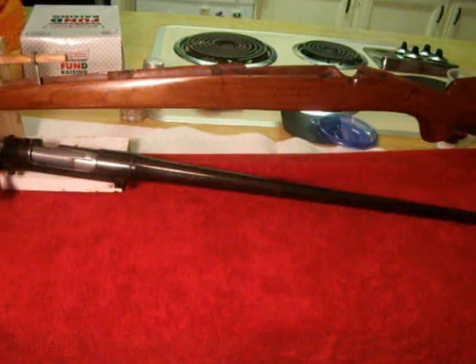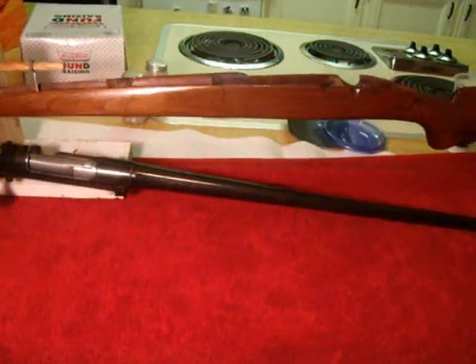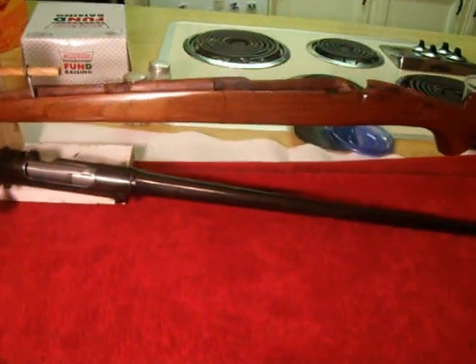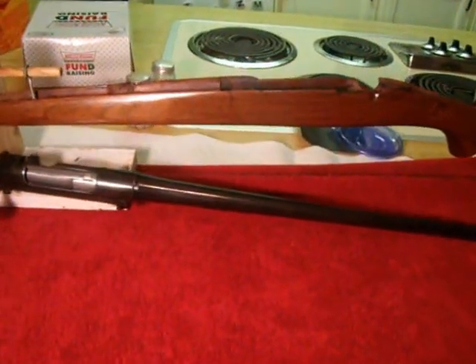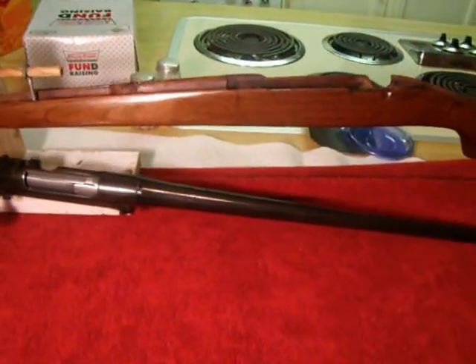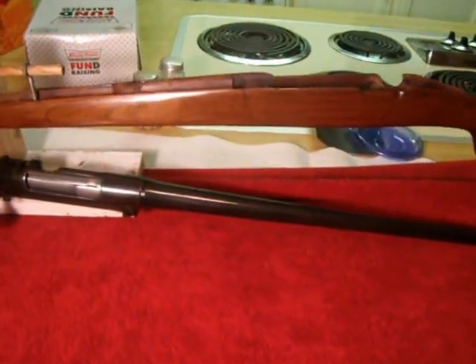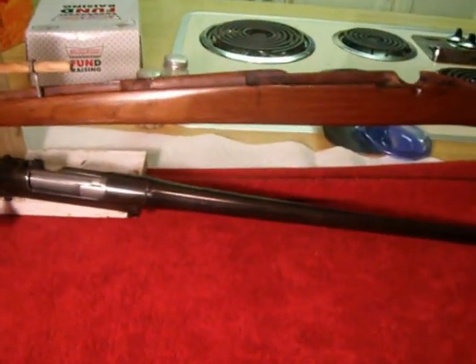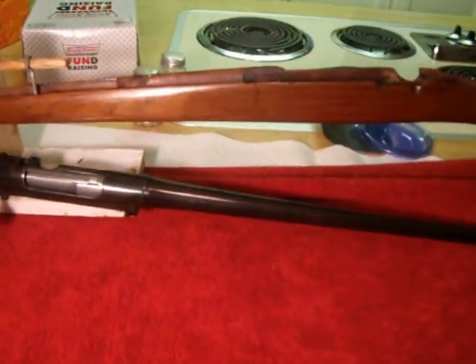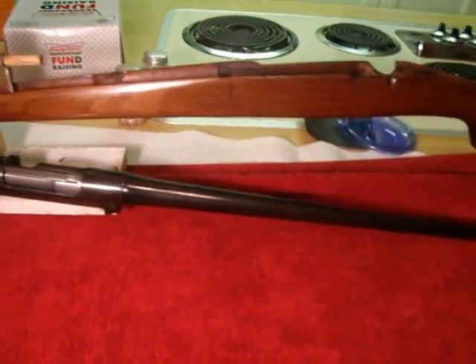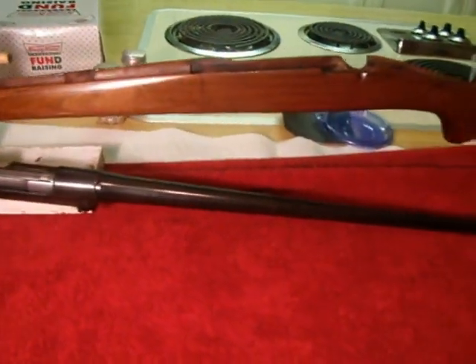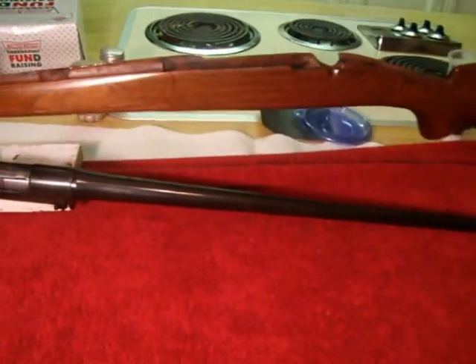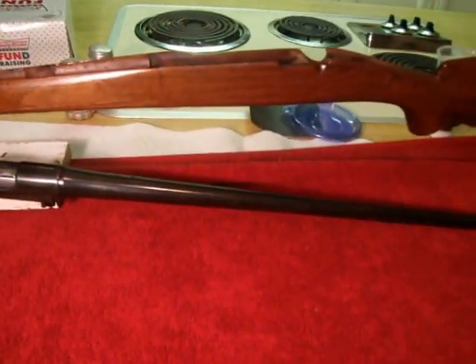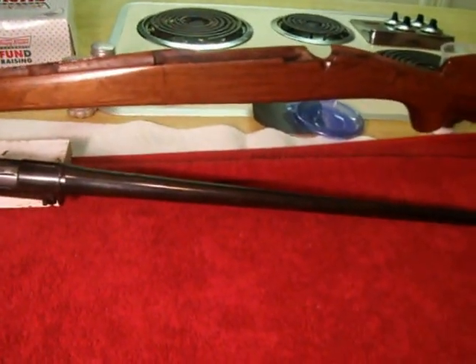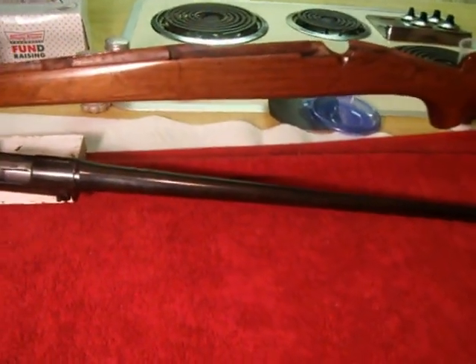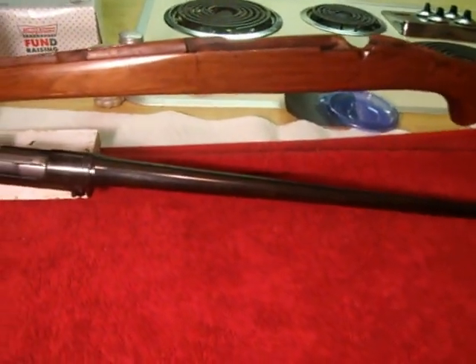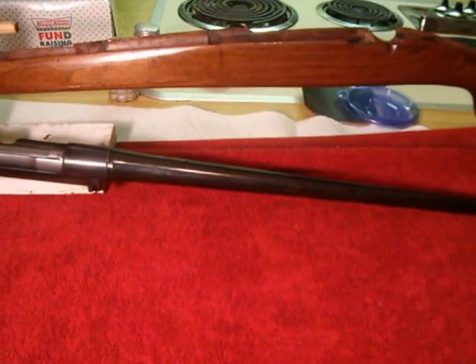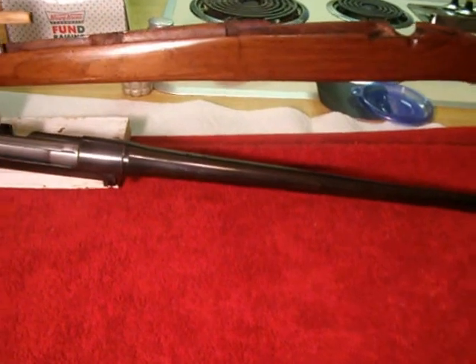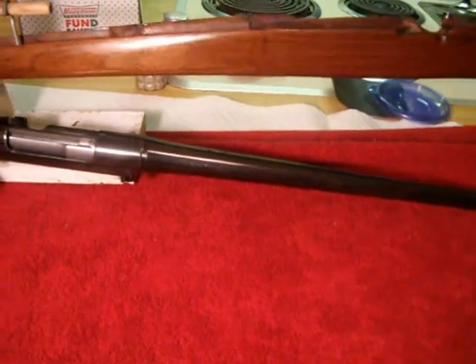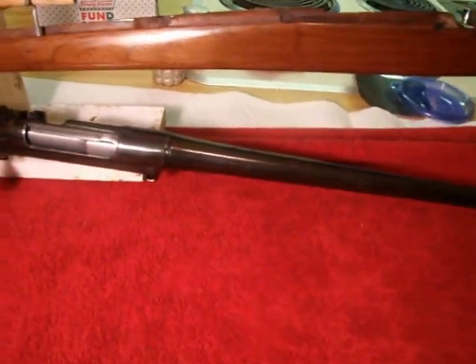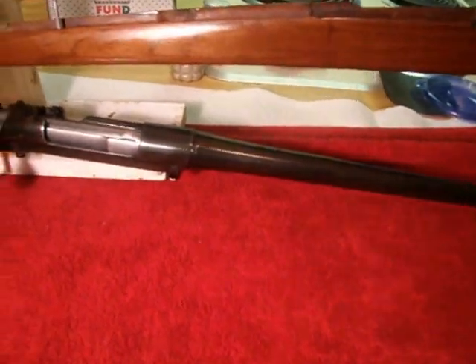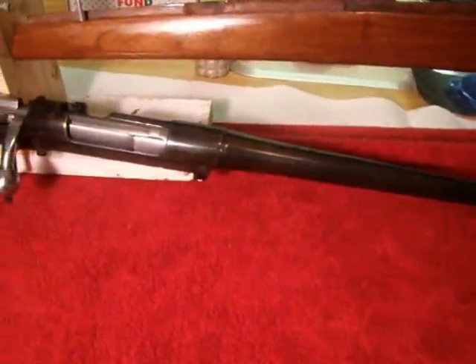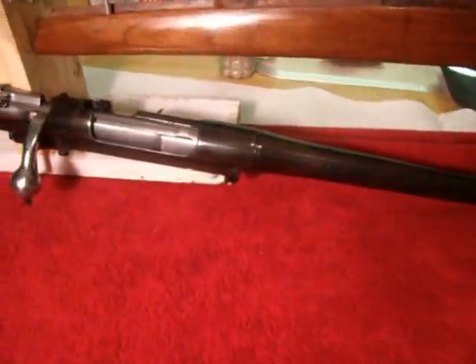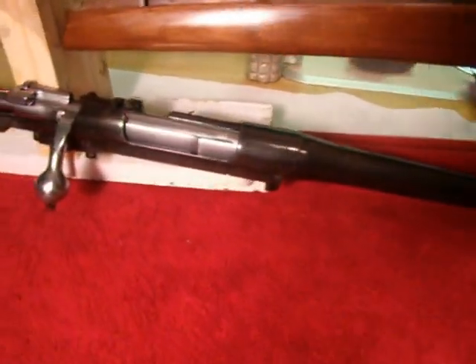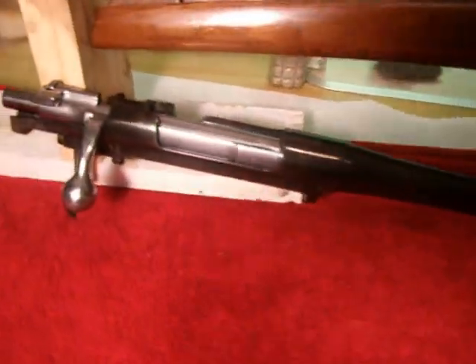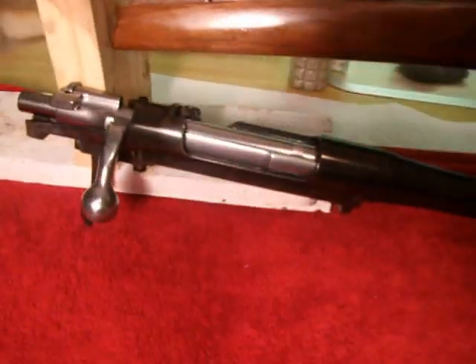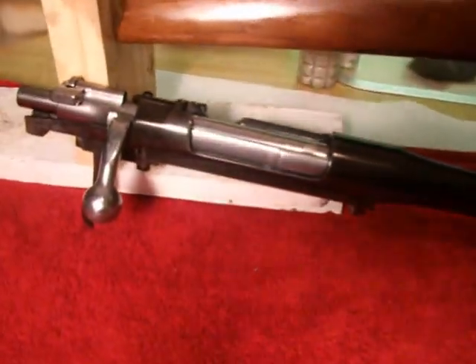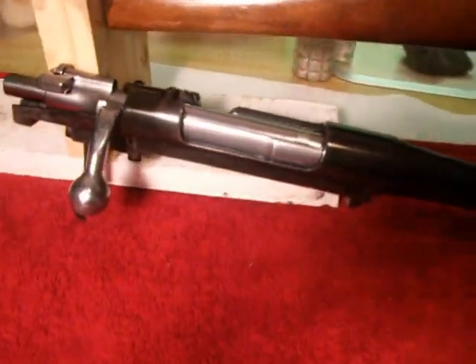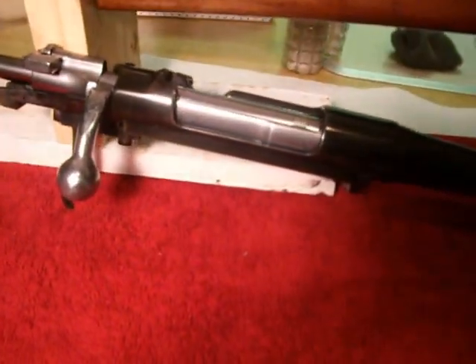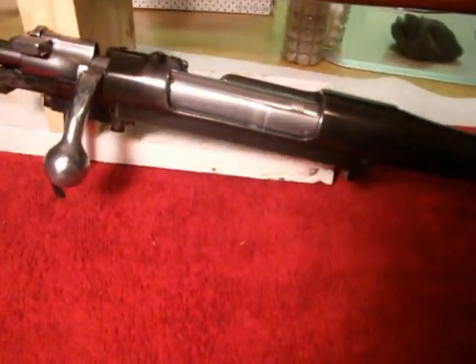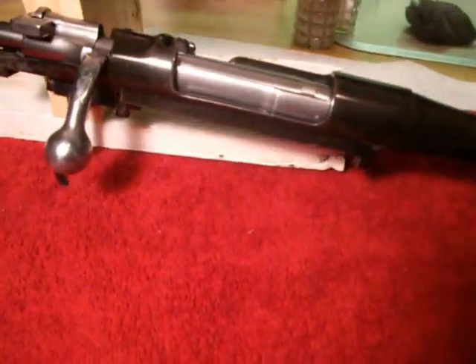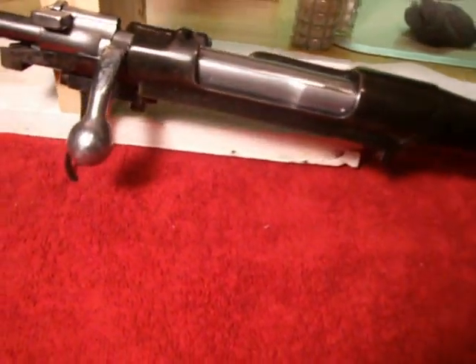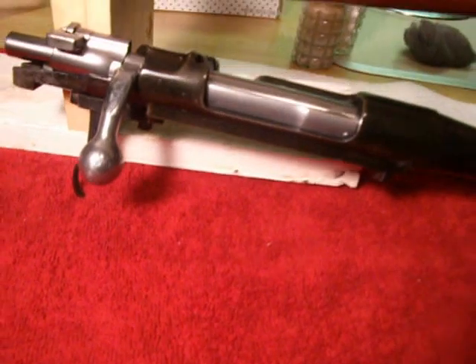Hi folks, Donnie D here. Just a real quick video showing you some progress on my sporterized Mauser restoration.